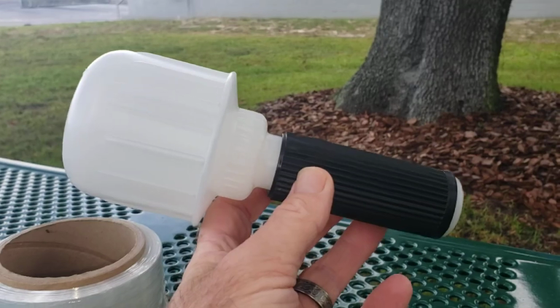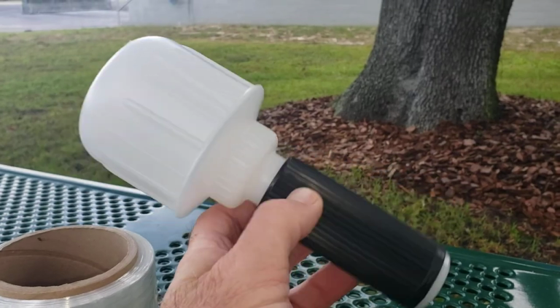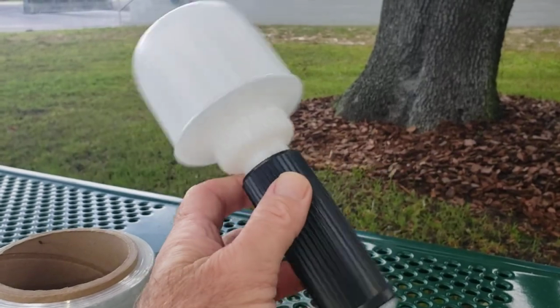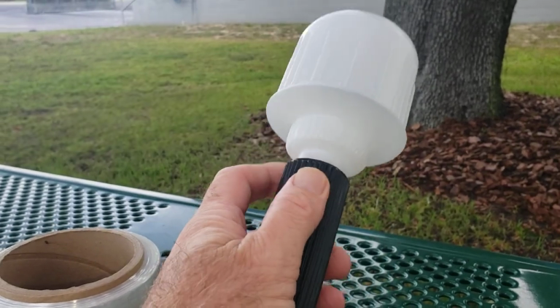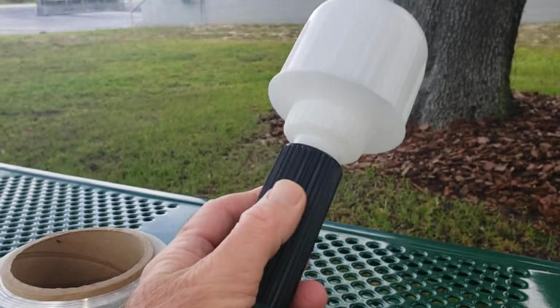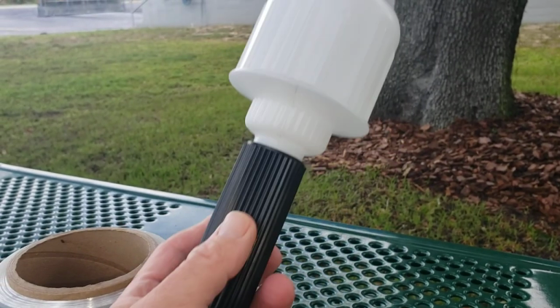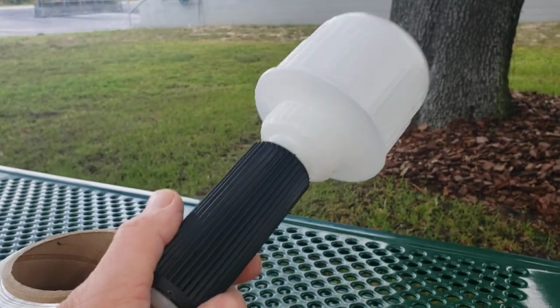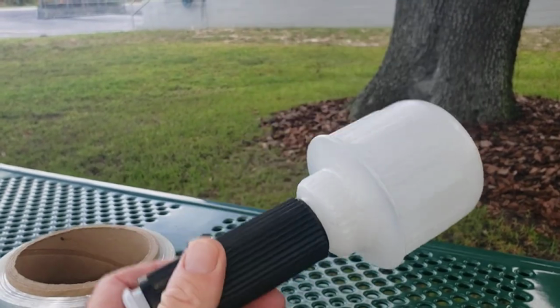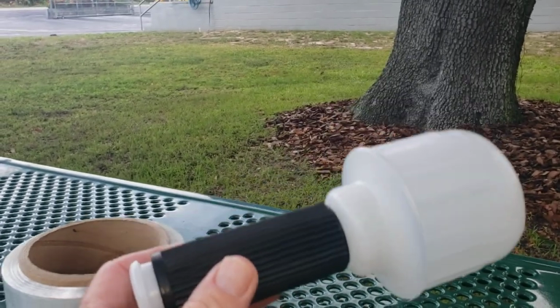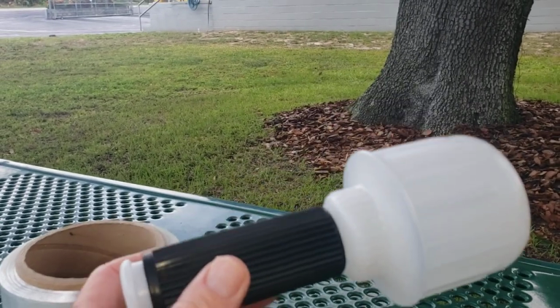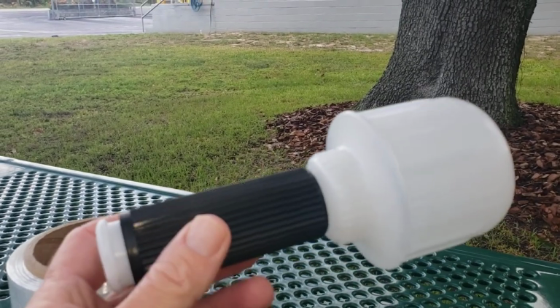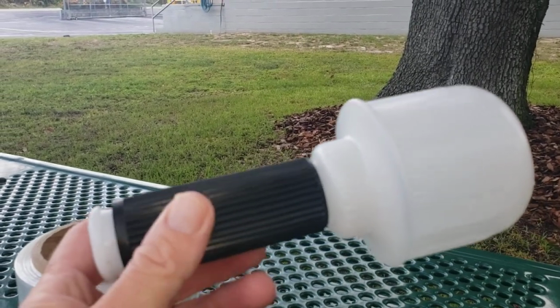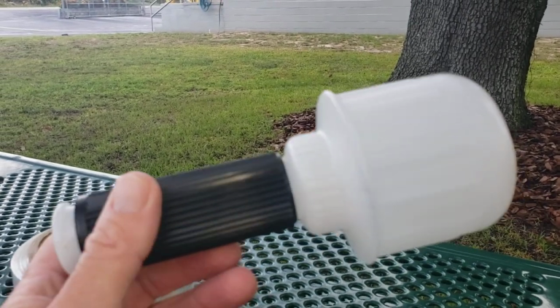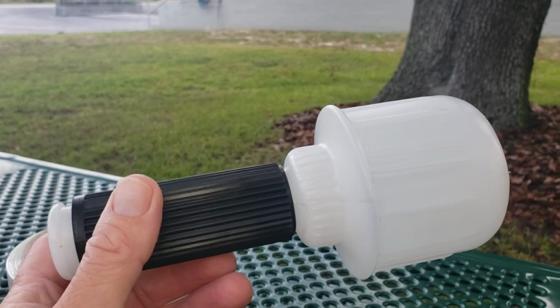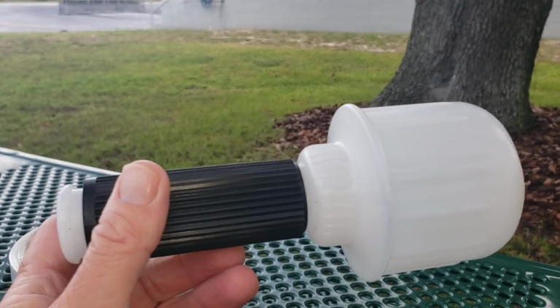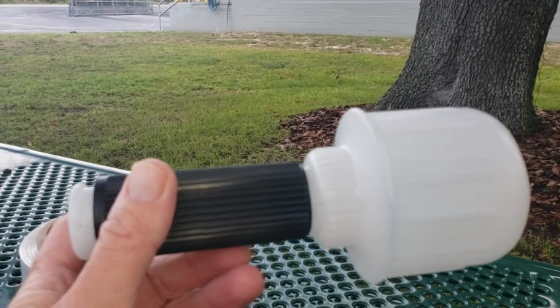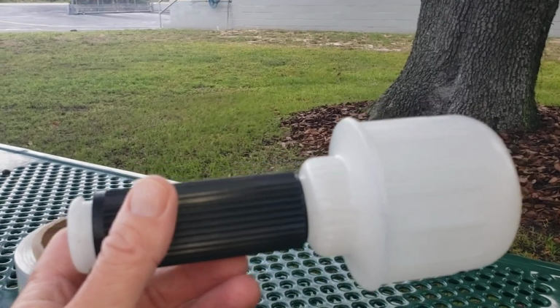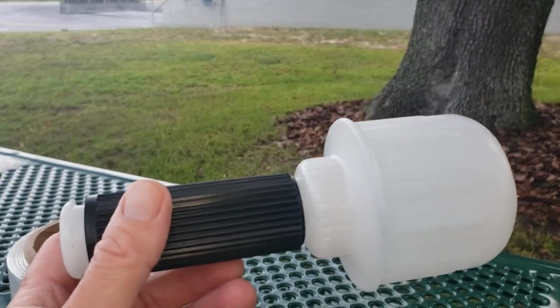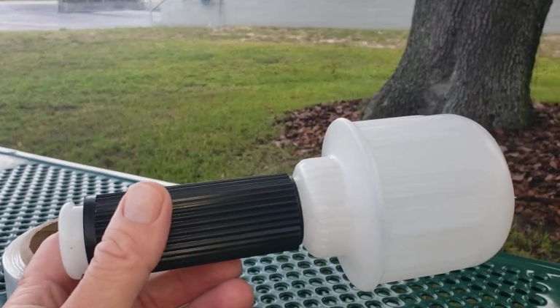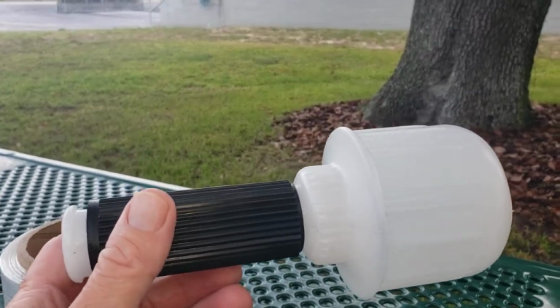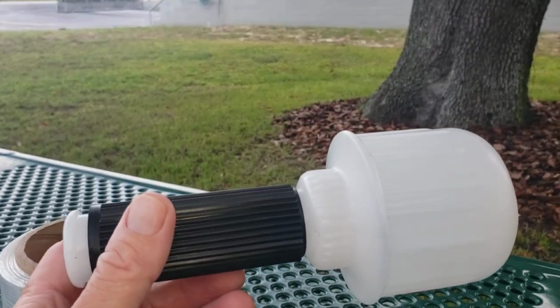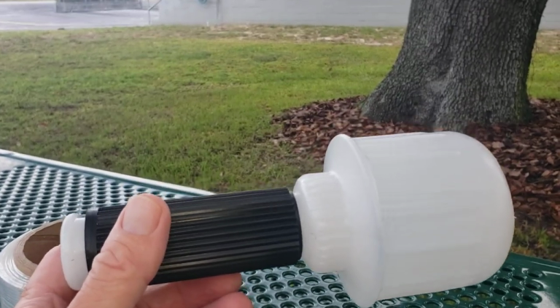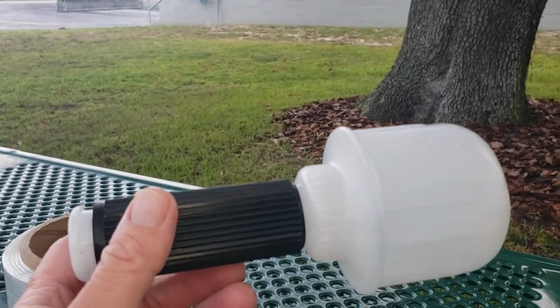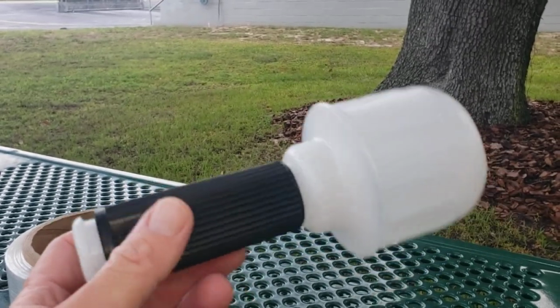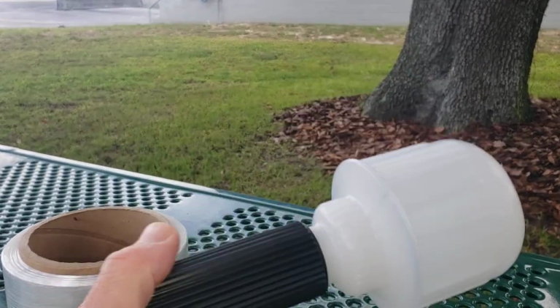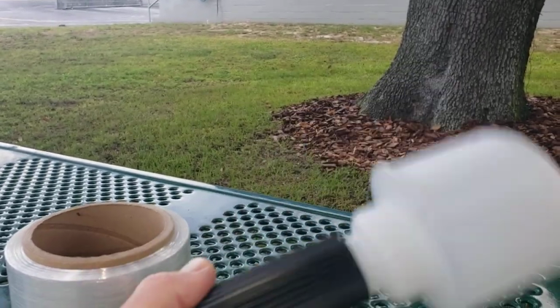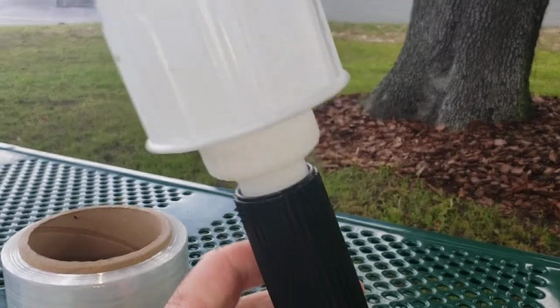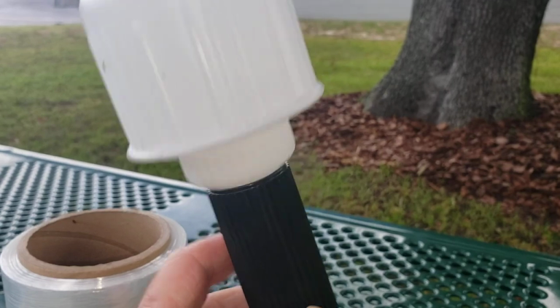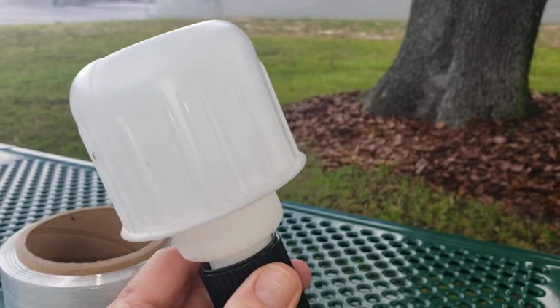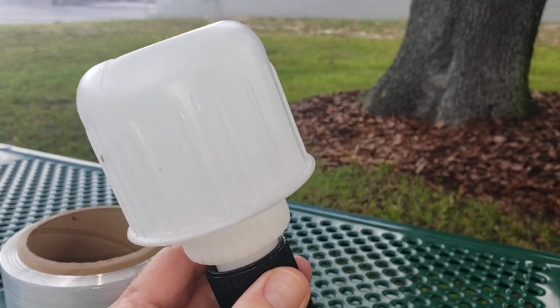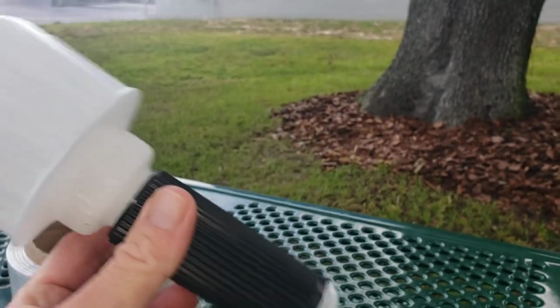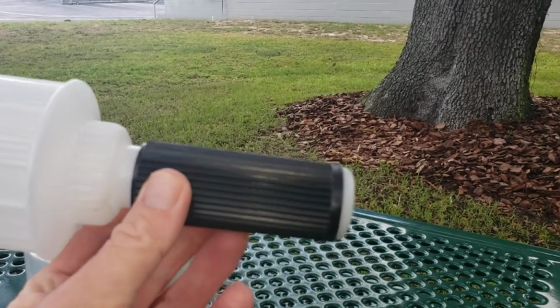Here we have the plastic dispenser that is included with all of our stretch banding film — our 3 inch, 5 inch, 2 inch, 4 inch, and 6 inch banding films all come with this dispenser.